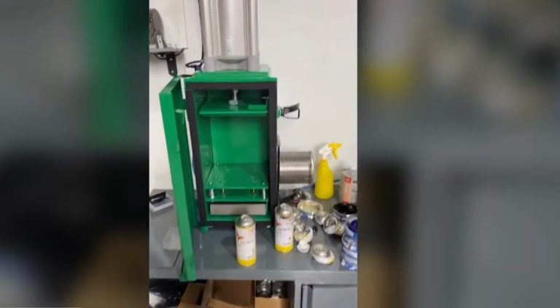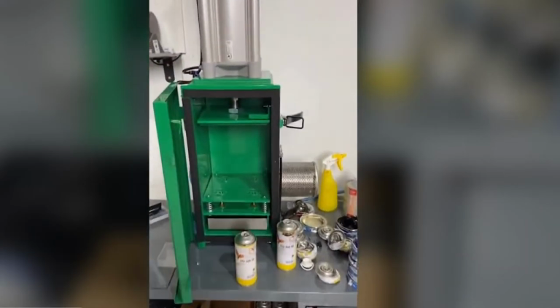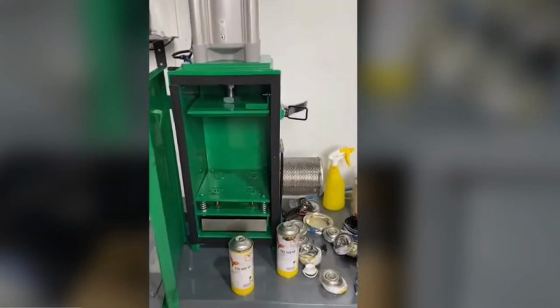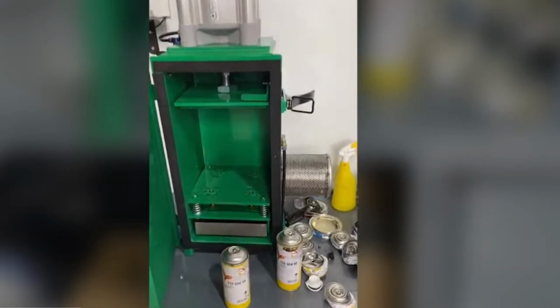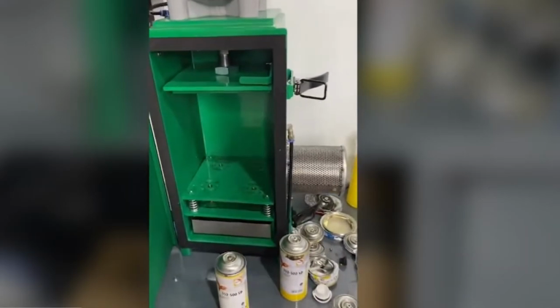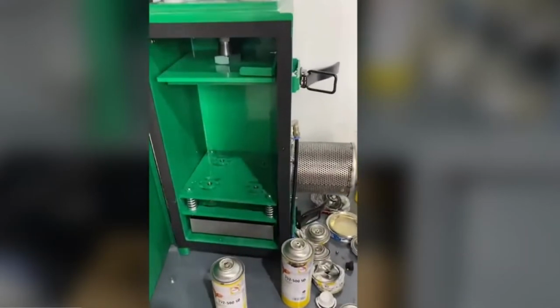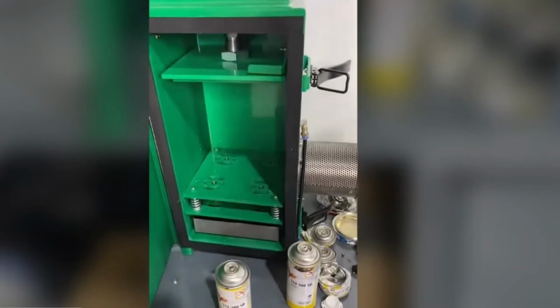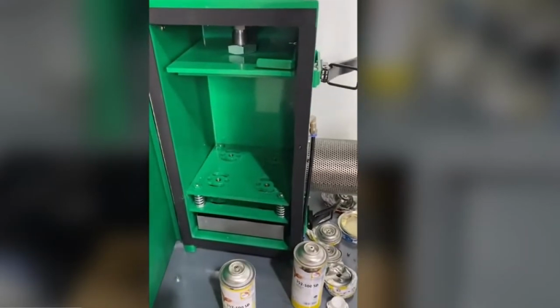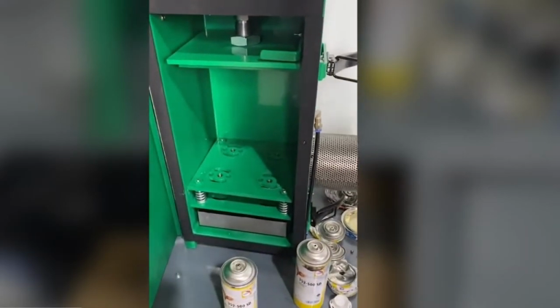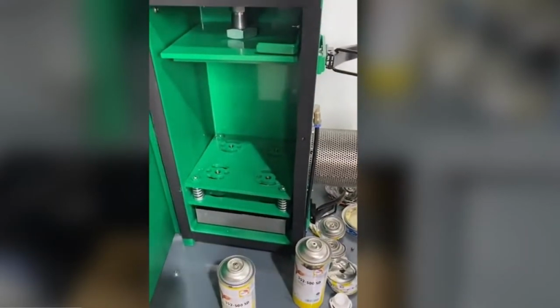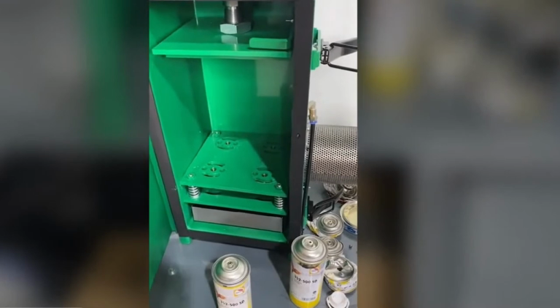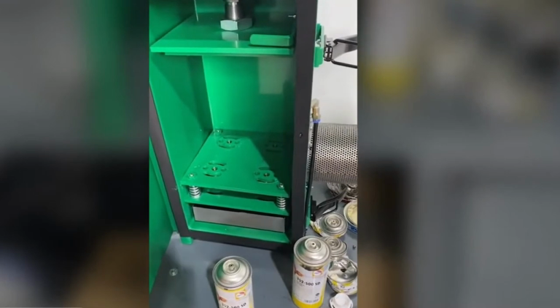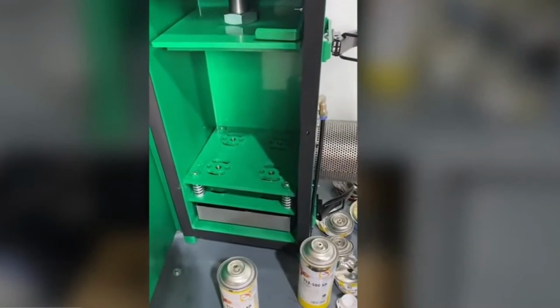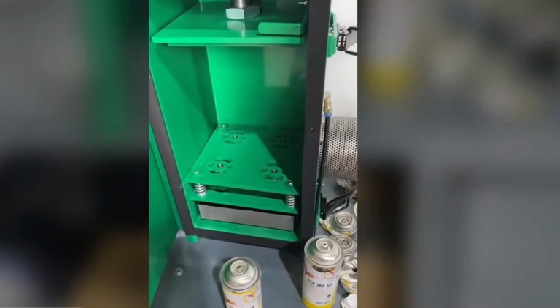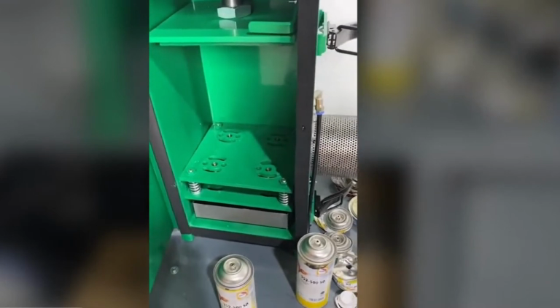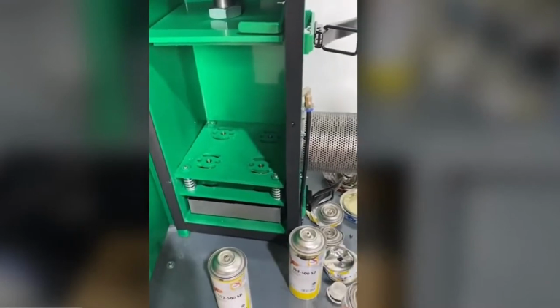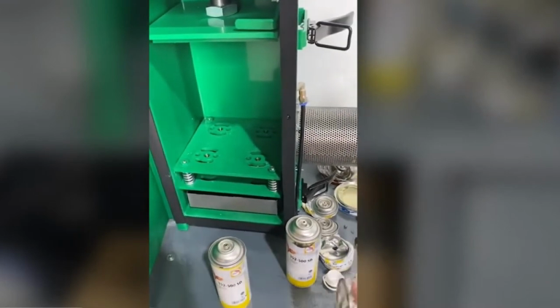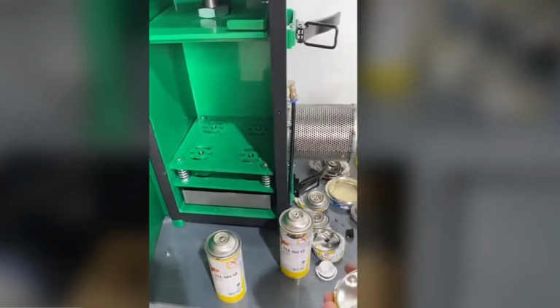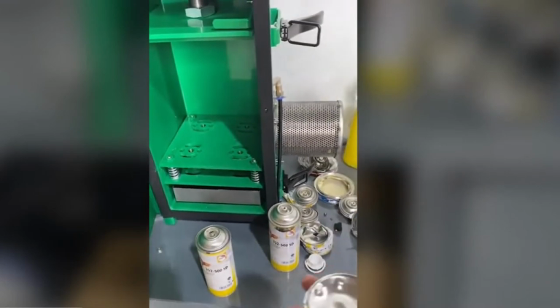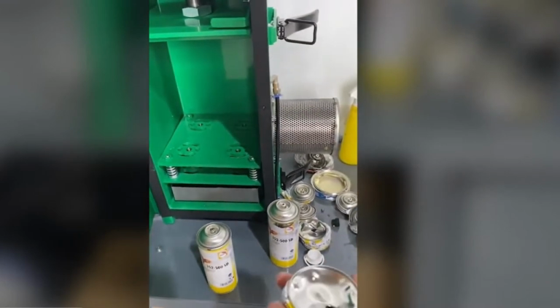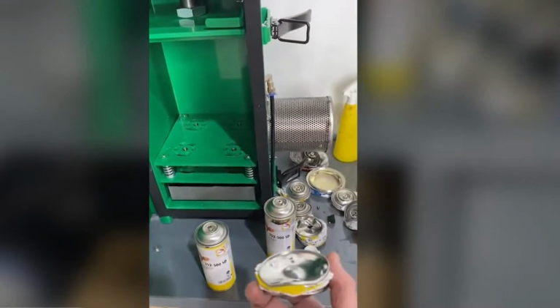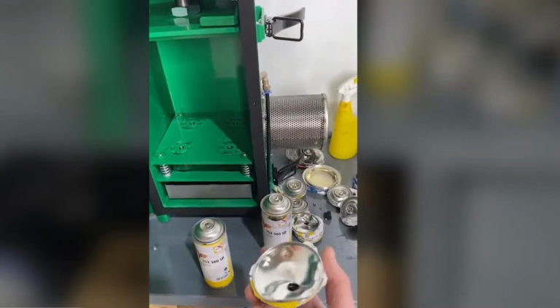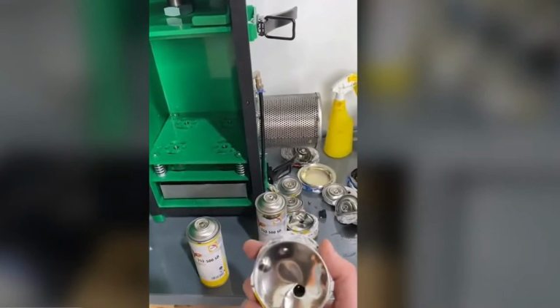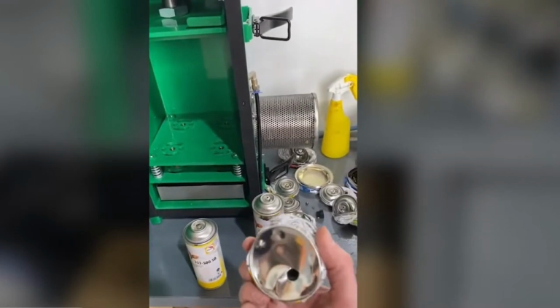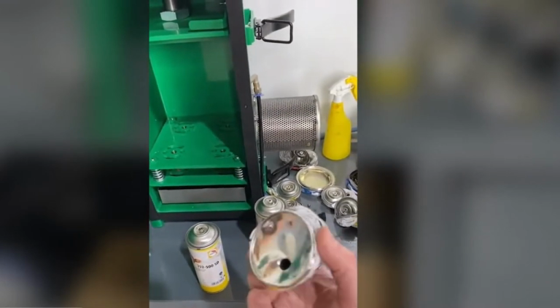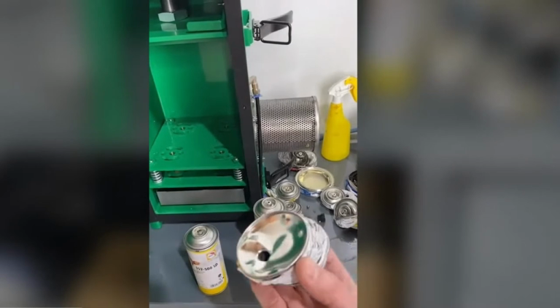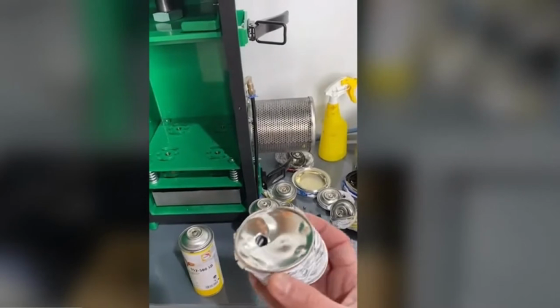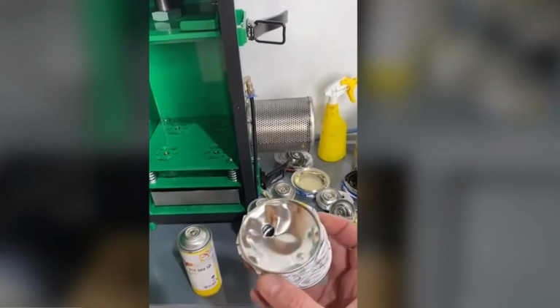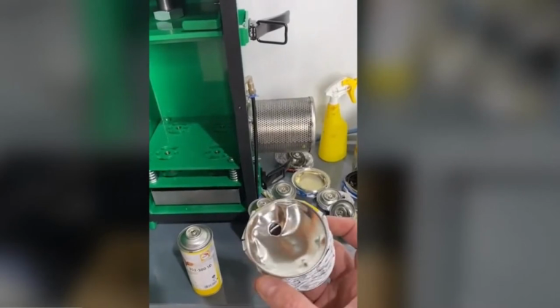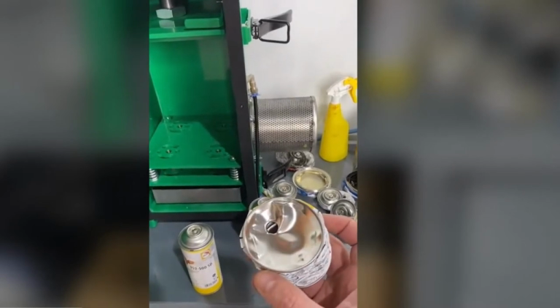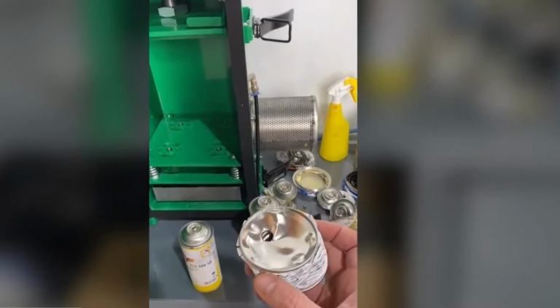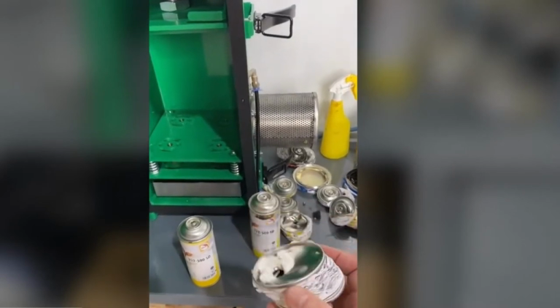Here with the Unic aerosol UAC20 aerosol crusher. I'm going to show you how to crush, degas, empty and dispose of waste aerosols.